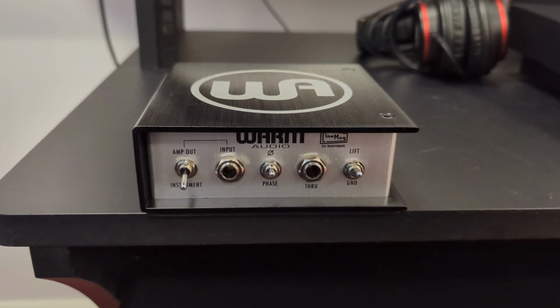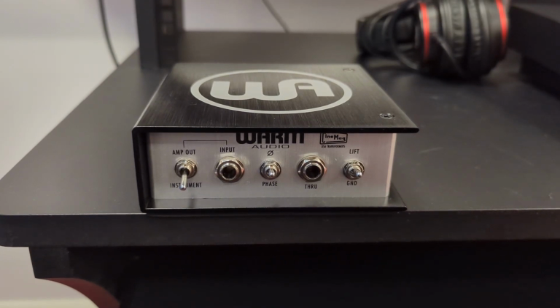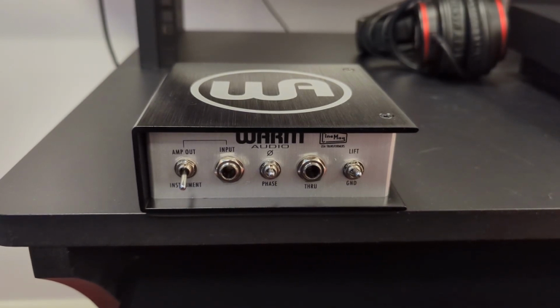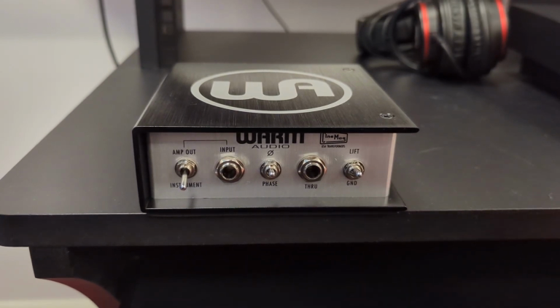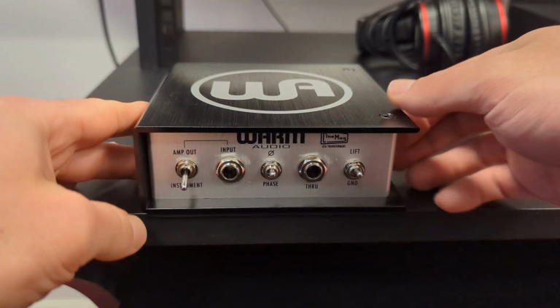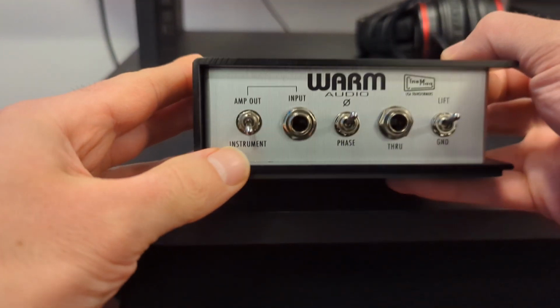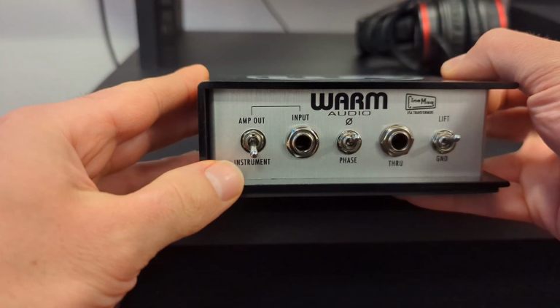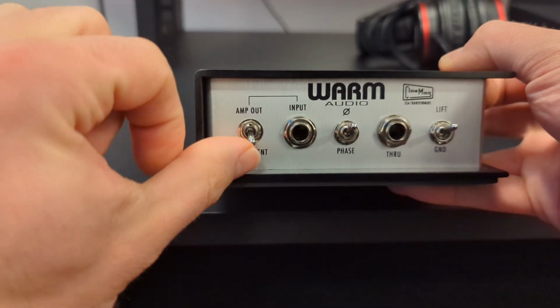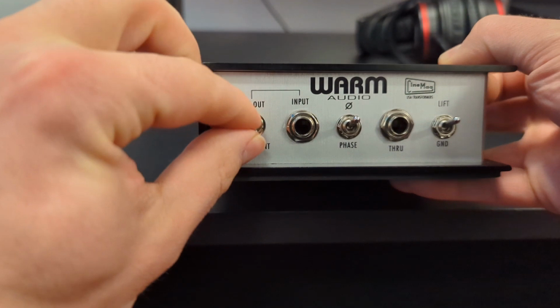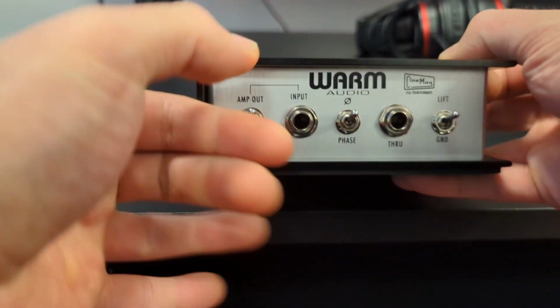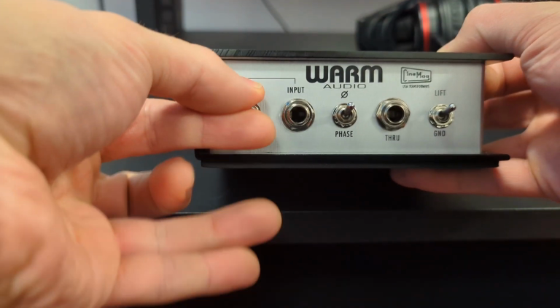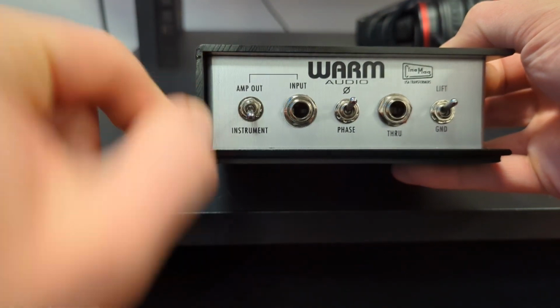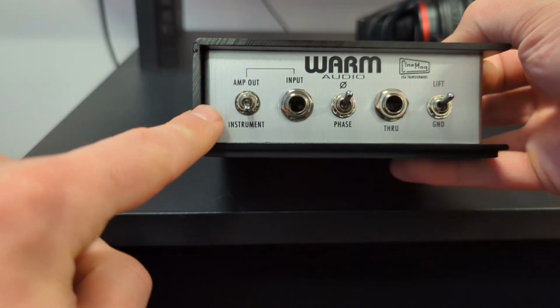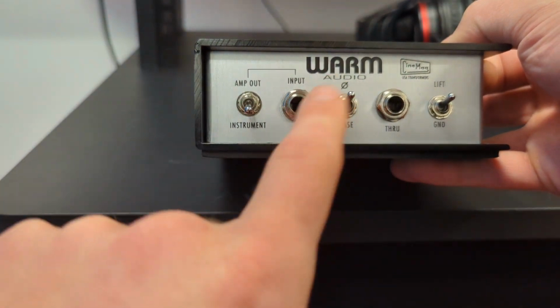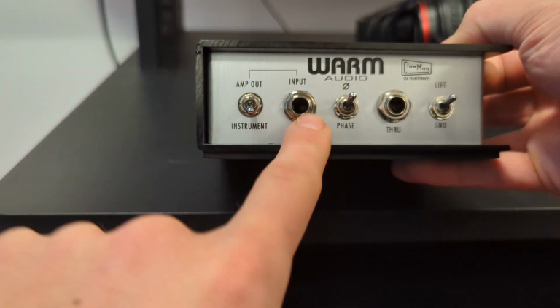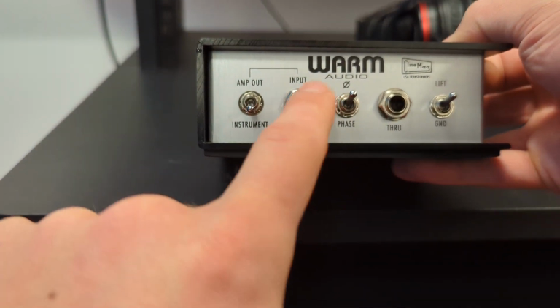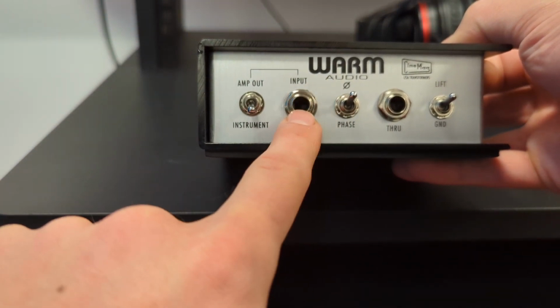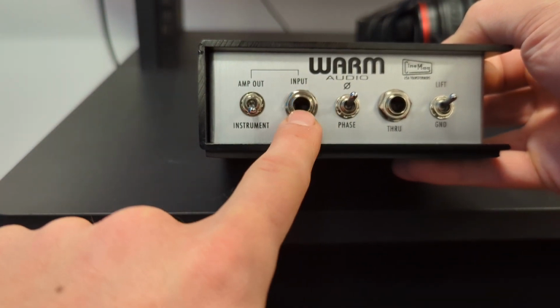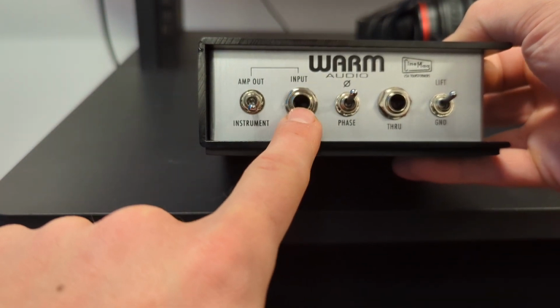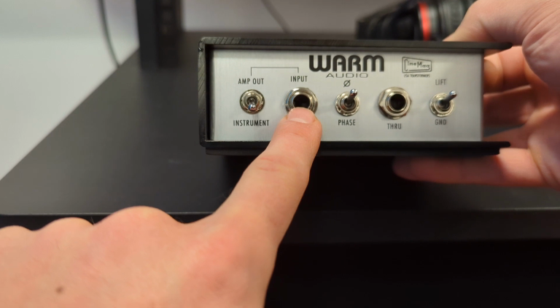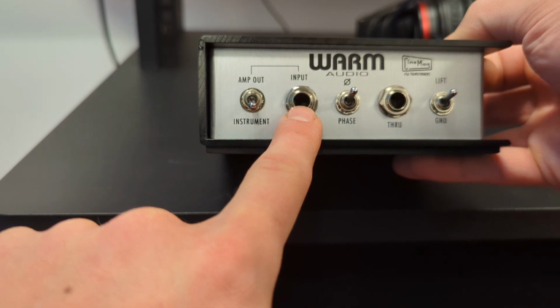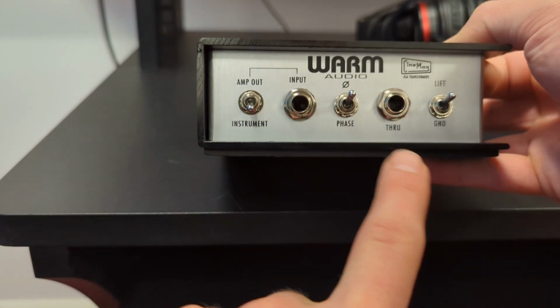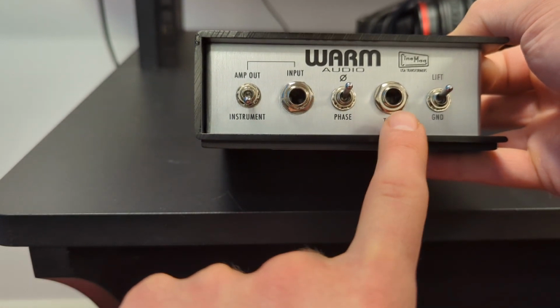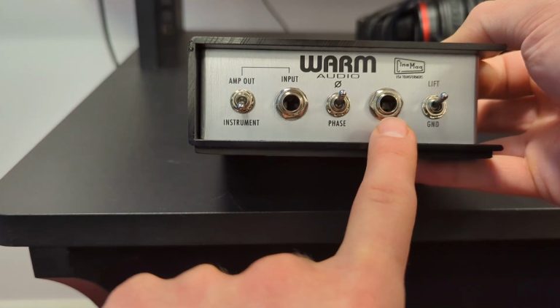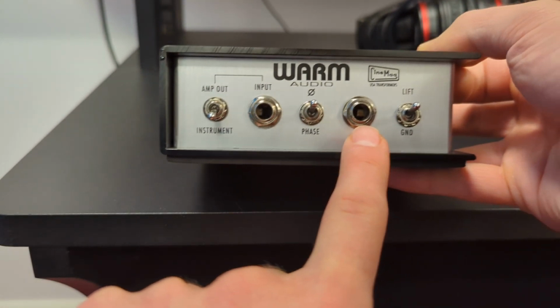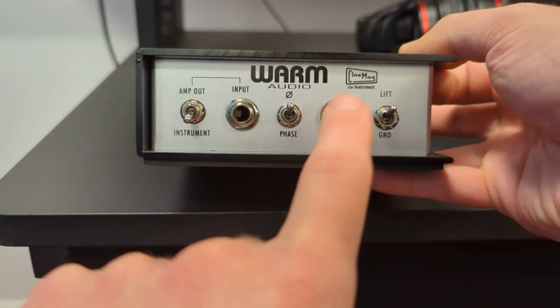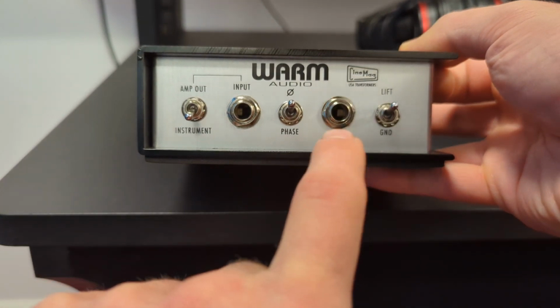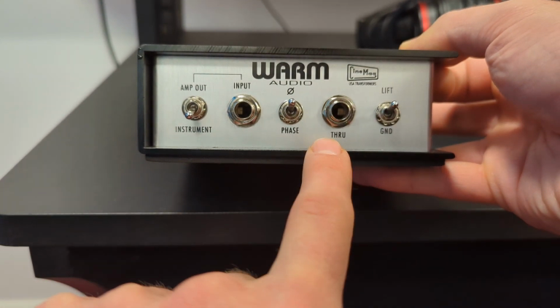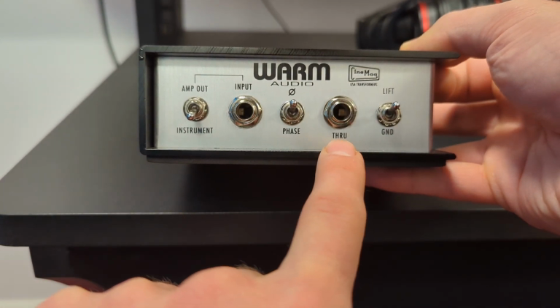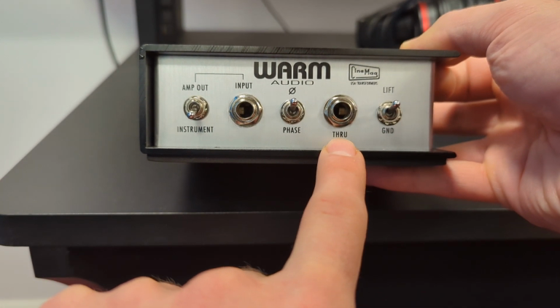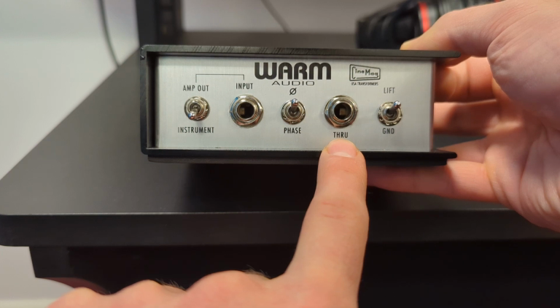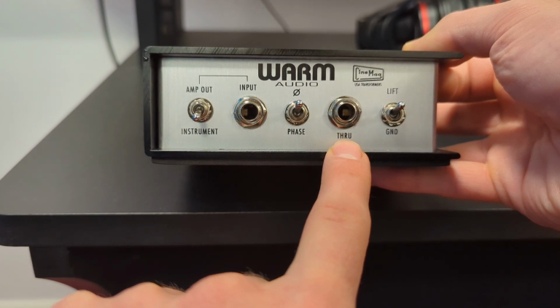To use the Warm Audio DI box, first select instrument input and plug your instrument in here using a jack cable. You can then use another jack cable to link that to your amplifier.